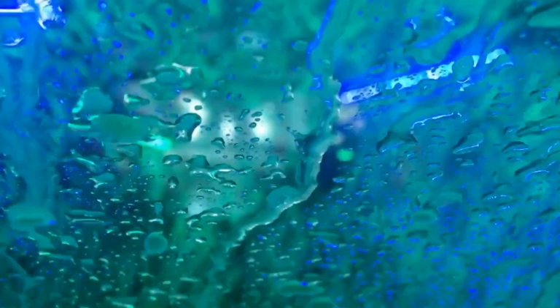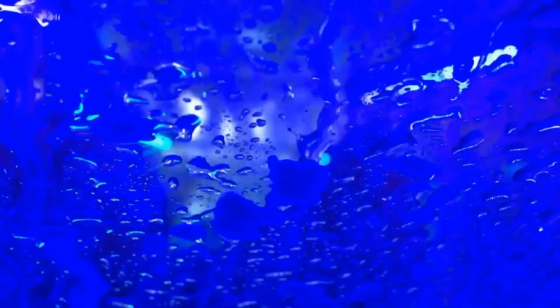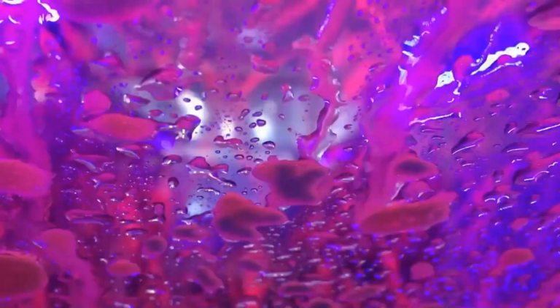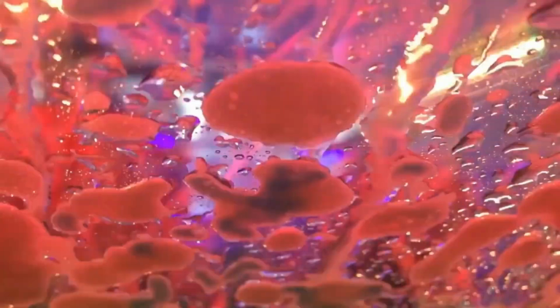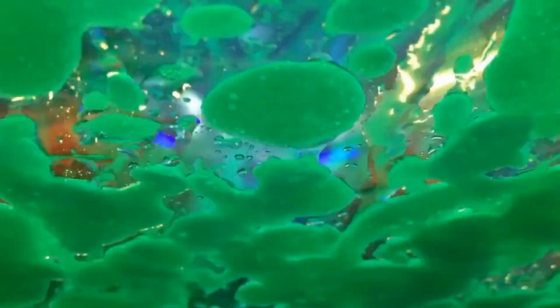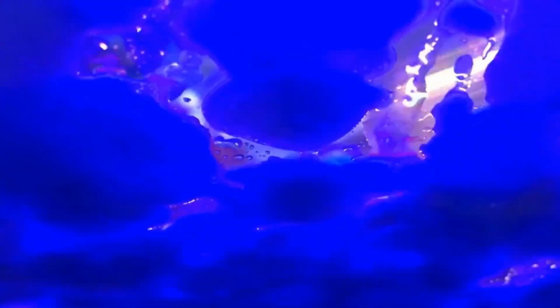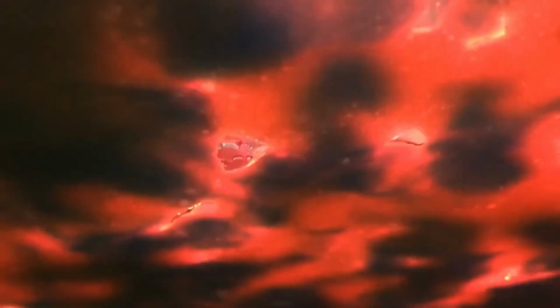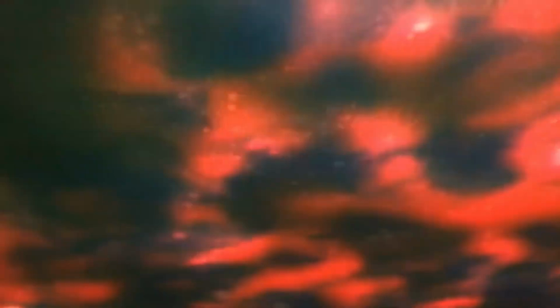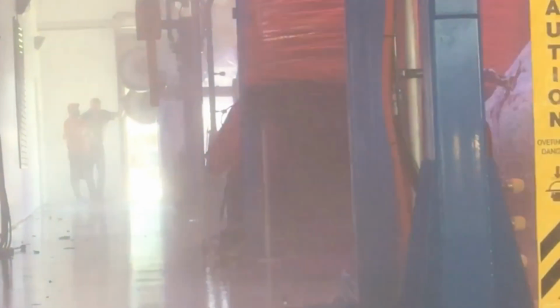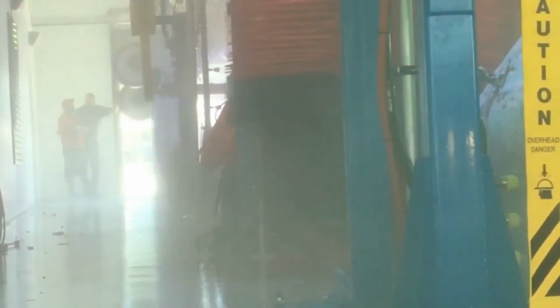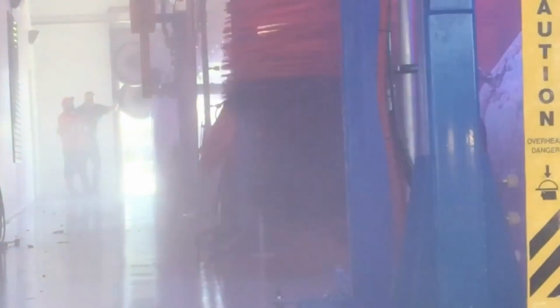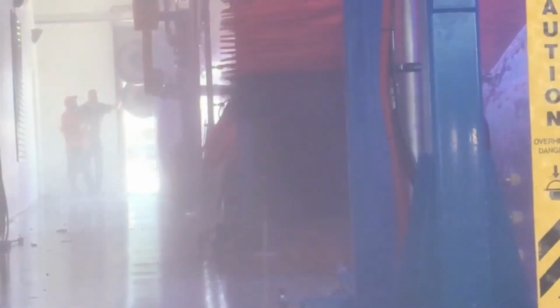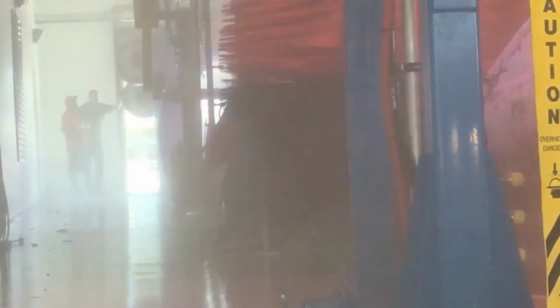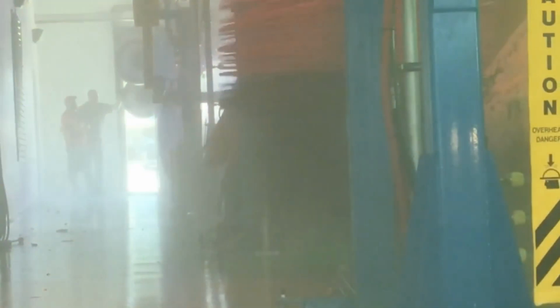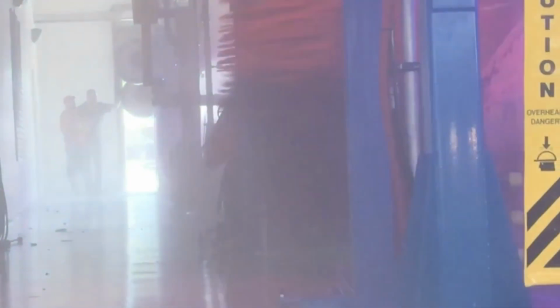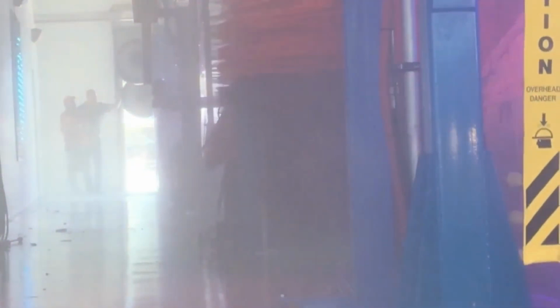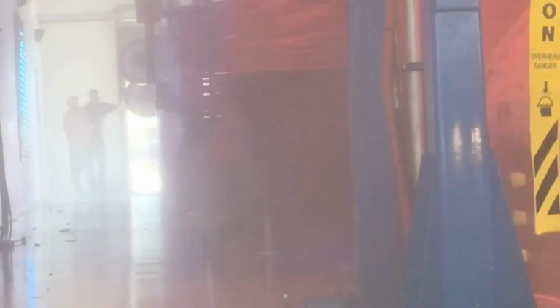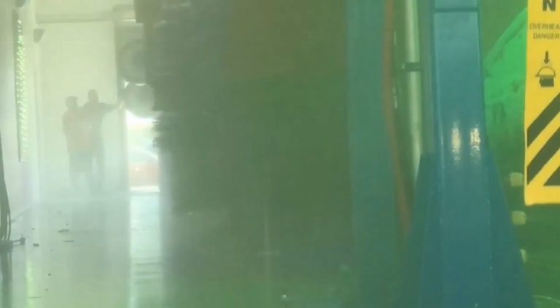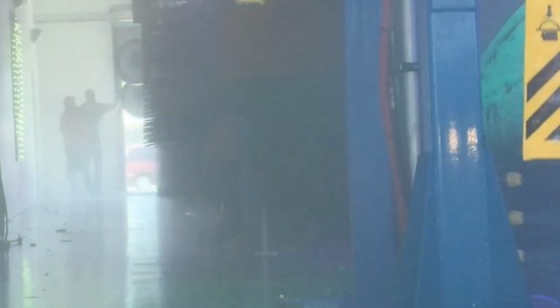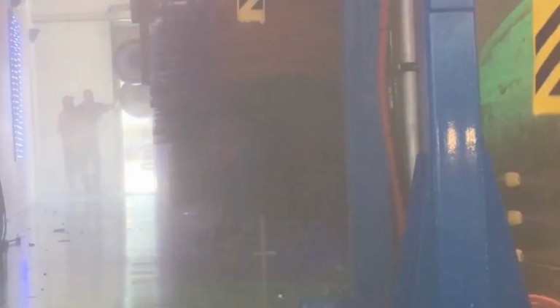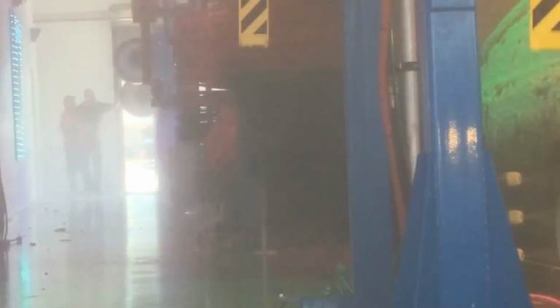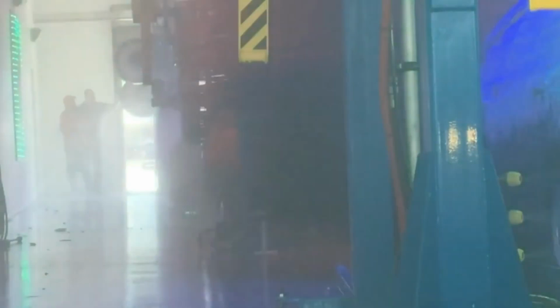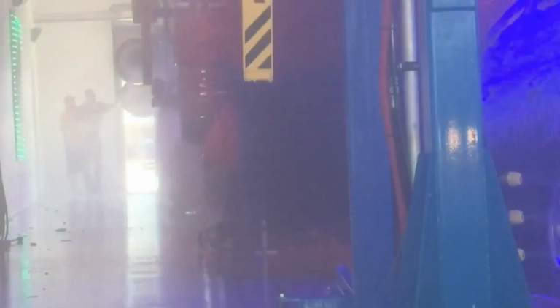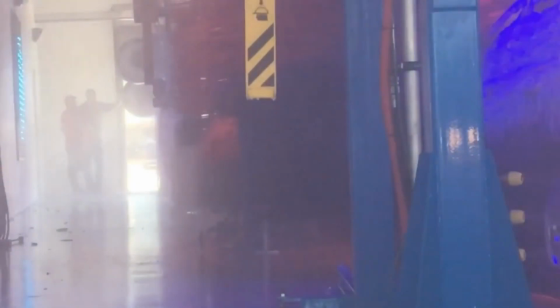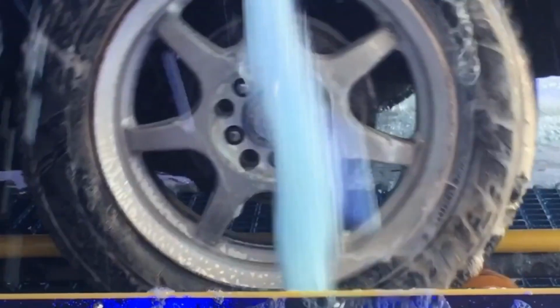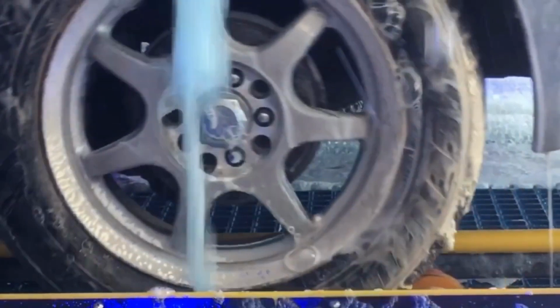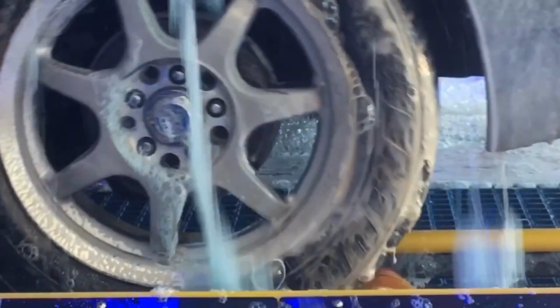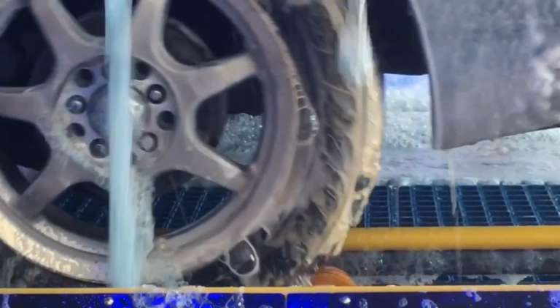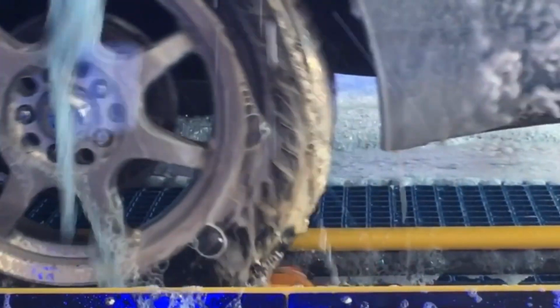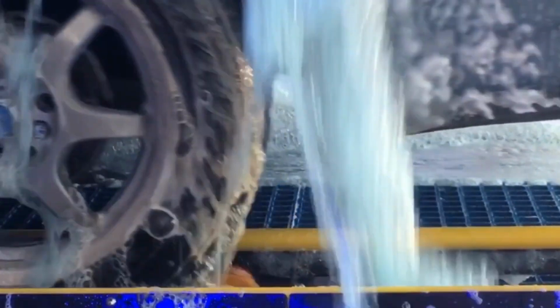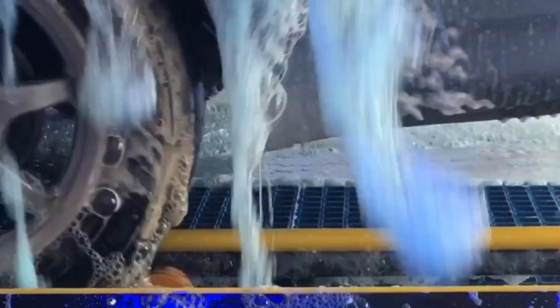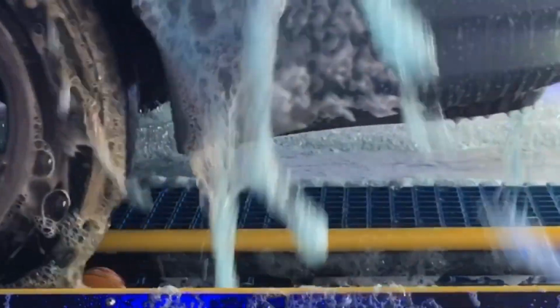Going to a car wash does cost more than doing it at home, but commercial washes use less water, reuse what they can, and must dispose of wastewater in certain ways. It's a greener option.